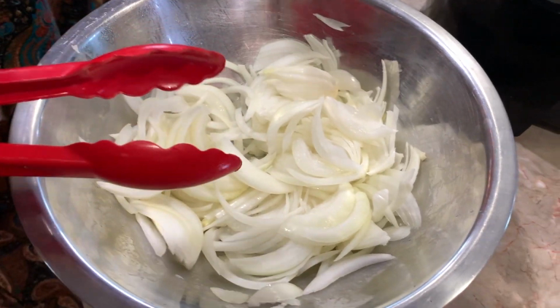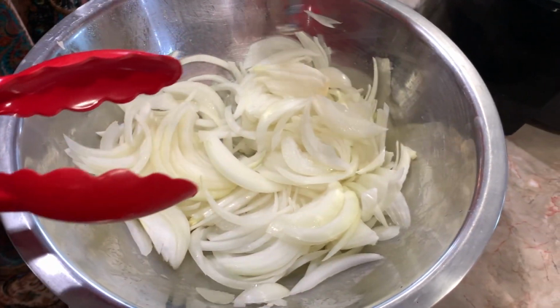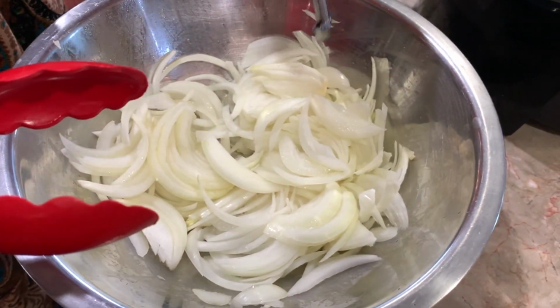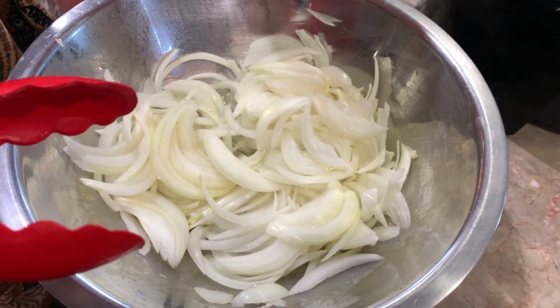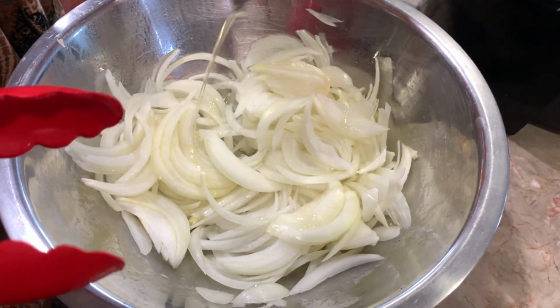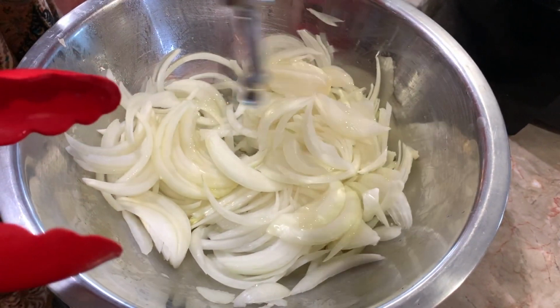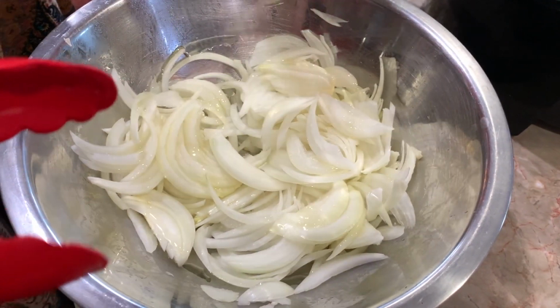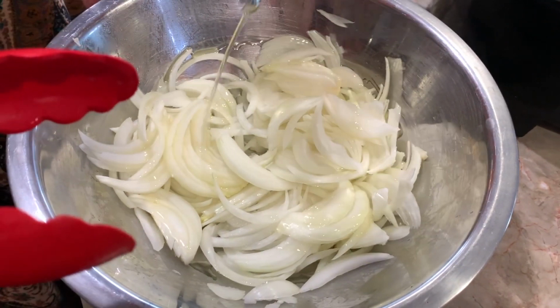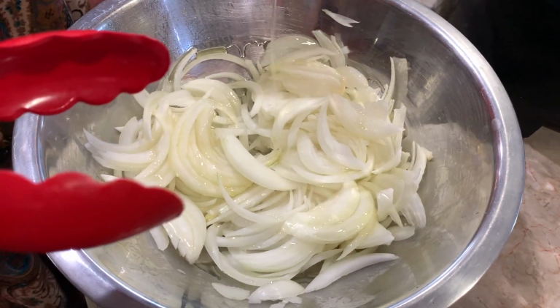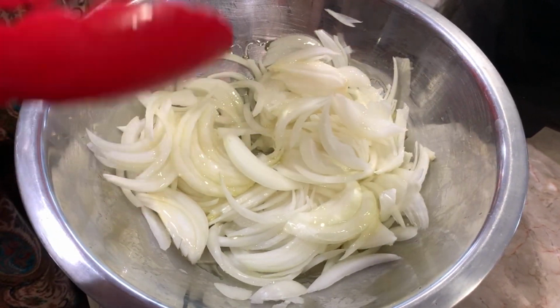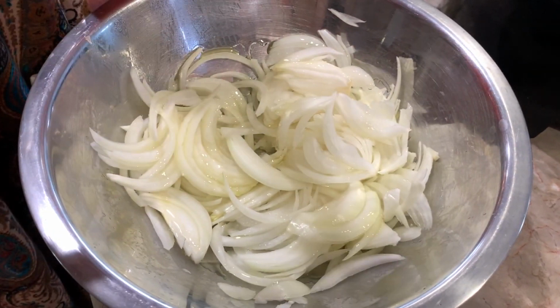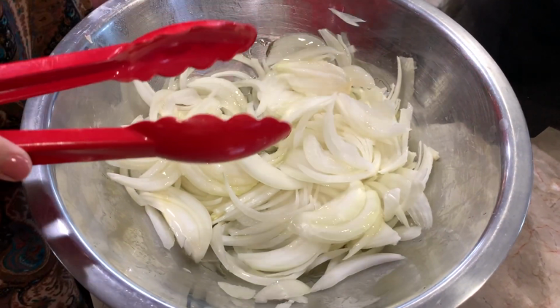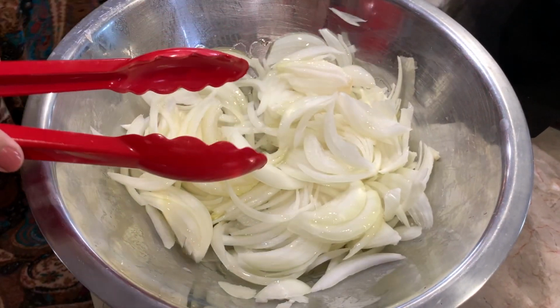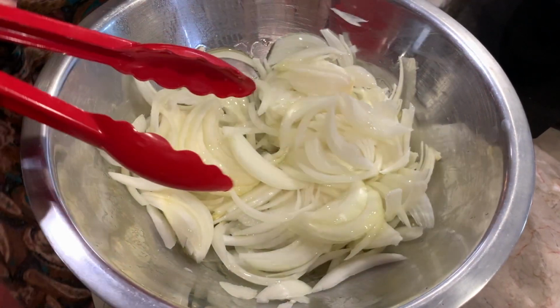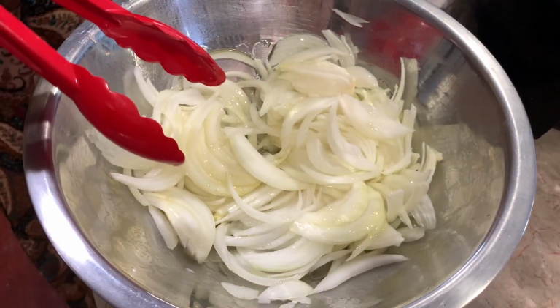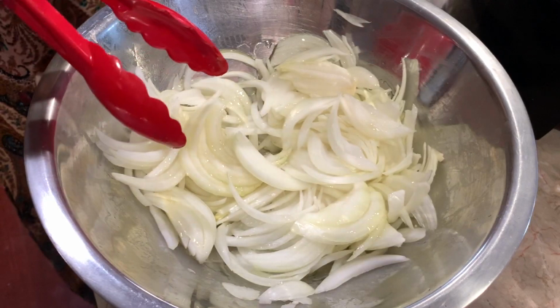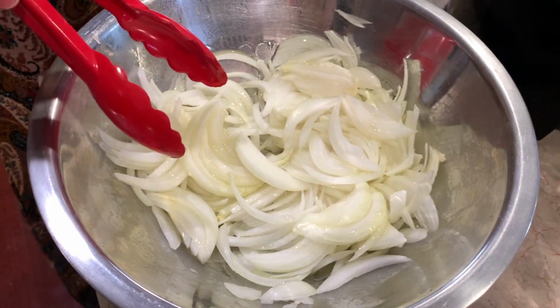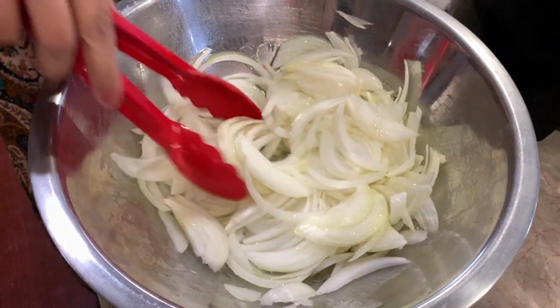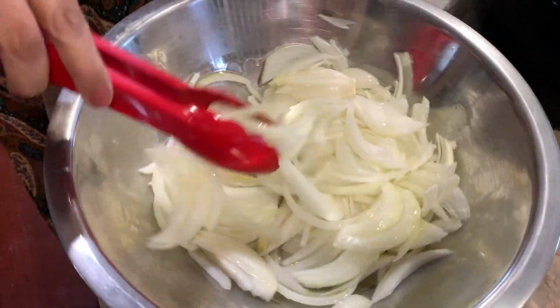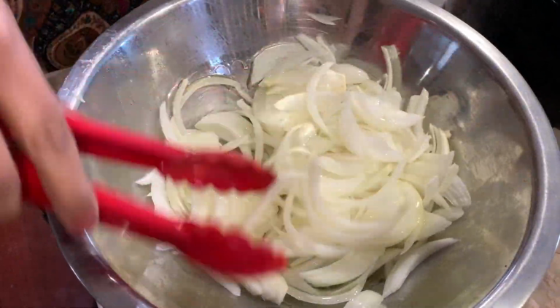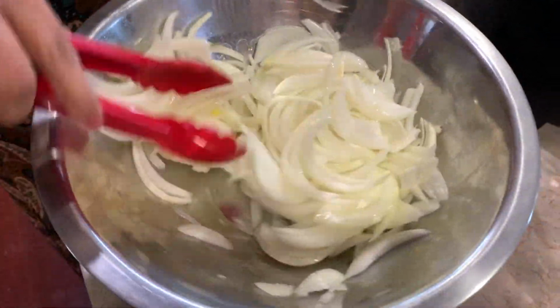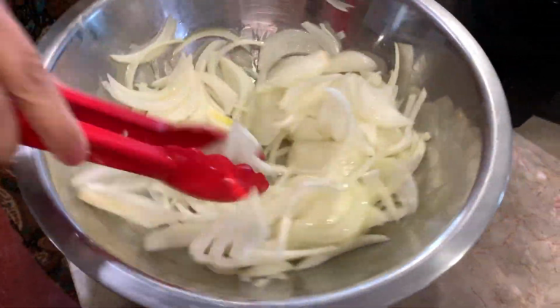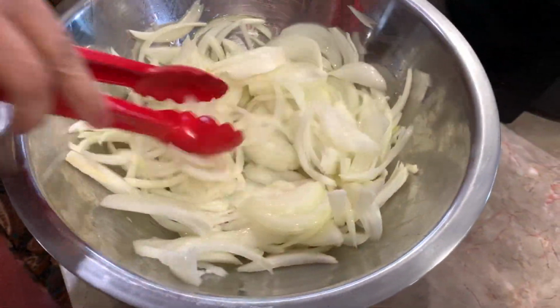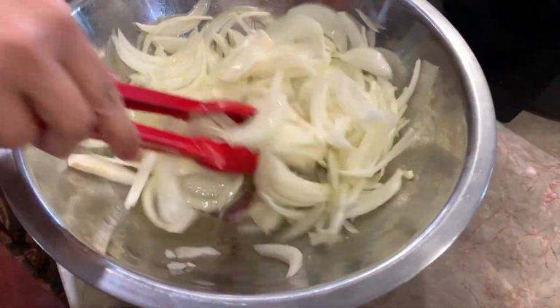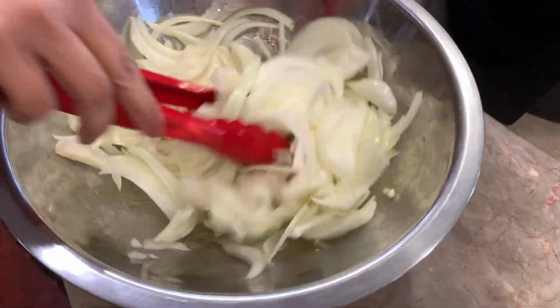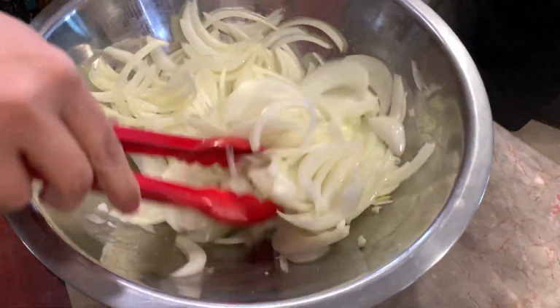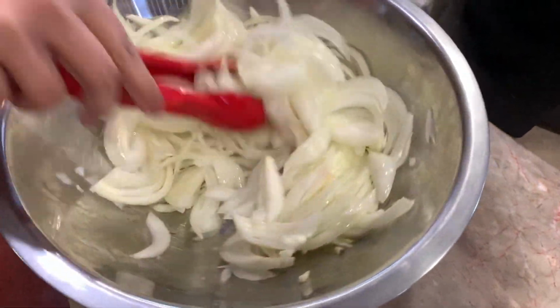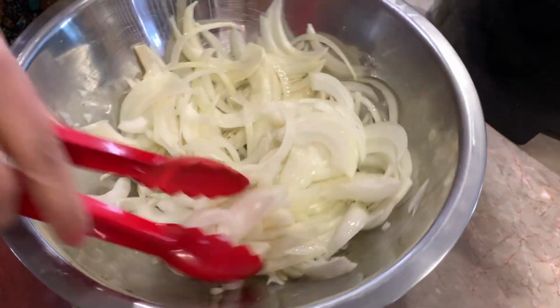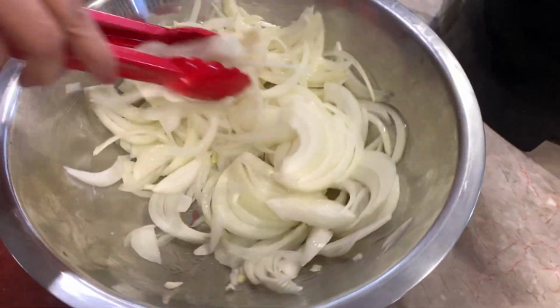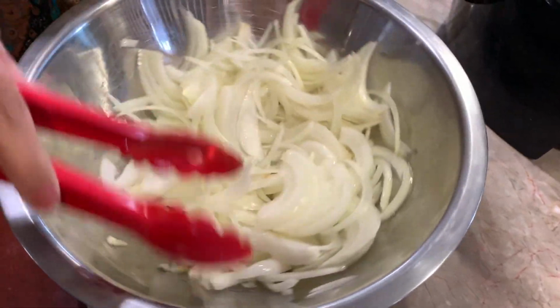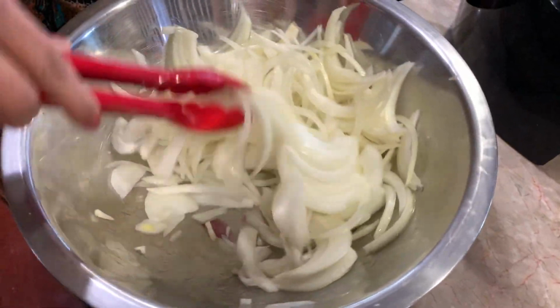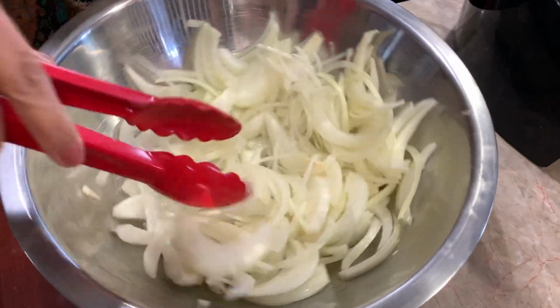So here I have two very large onions and I'm just going to drizzle it with just a little oil, maybe a tablespoon of oil. You want to give this a really nice mix so it's coated really, really well.